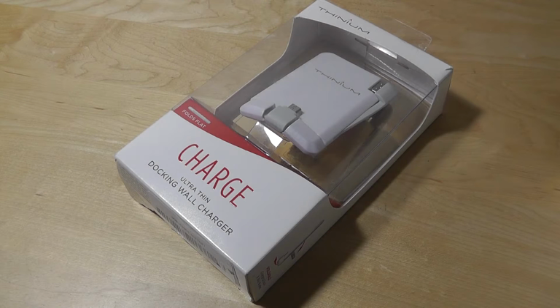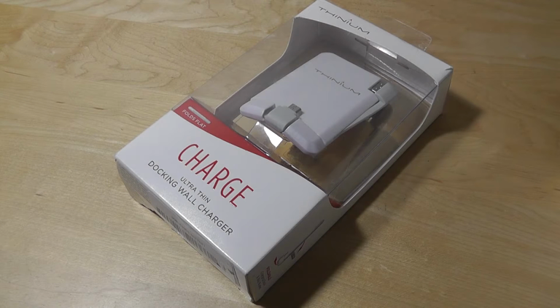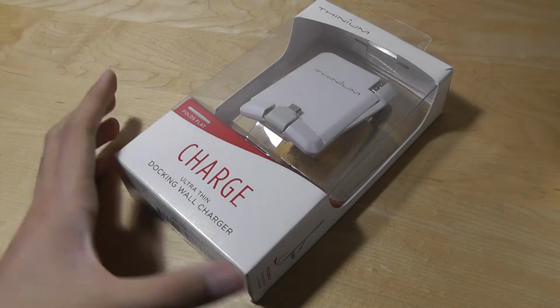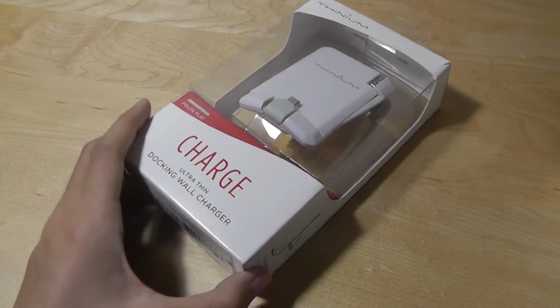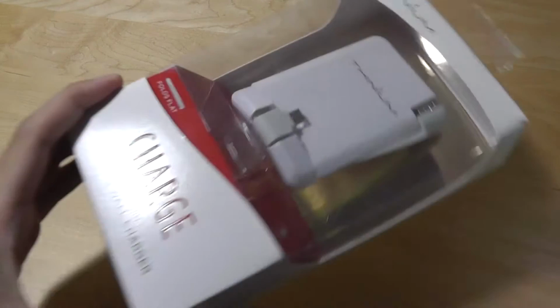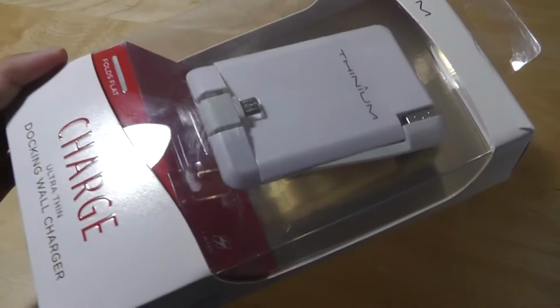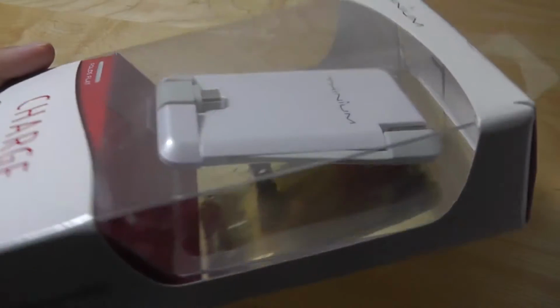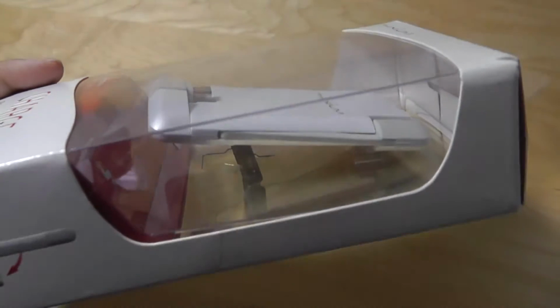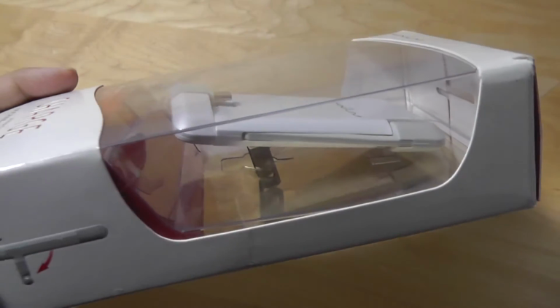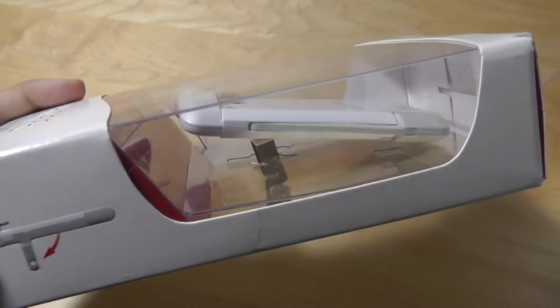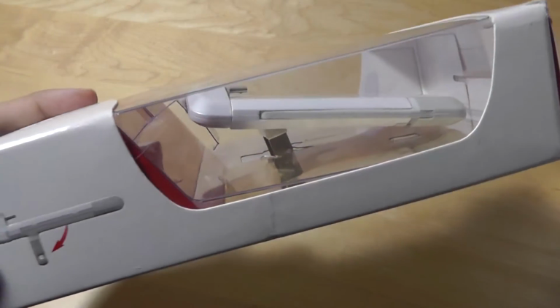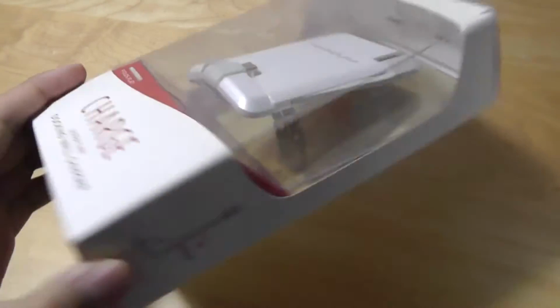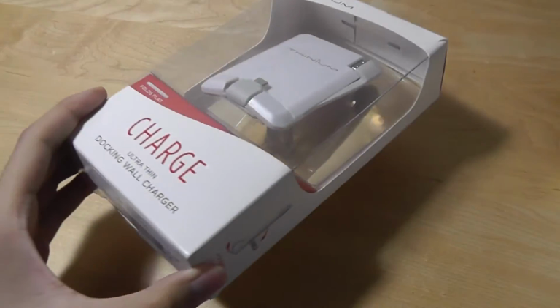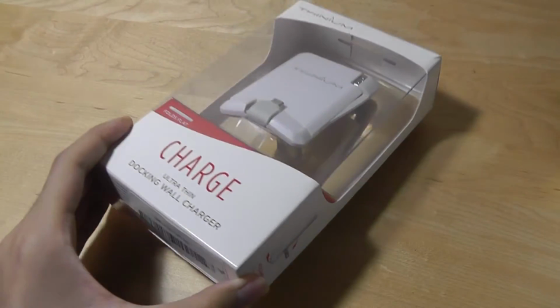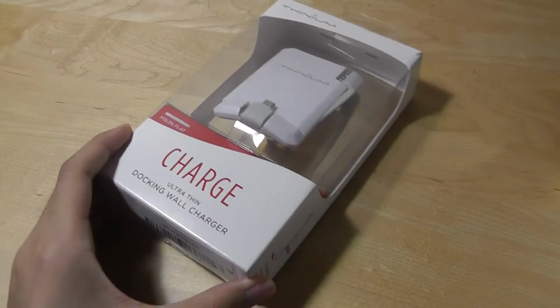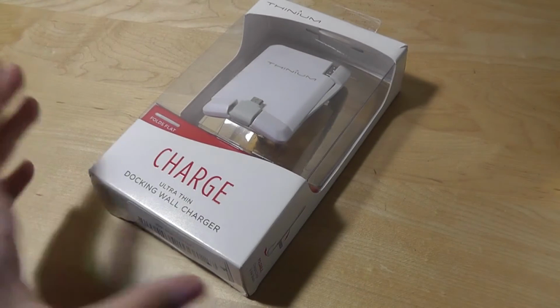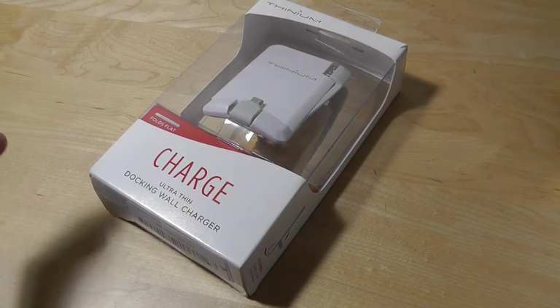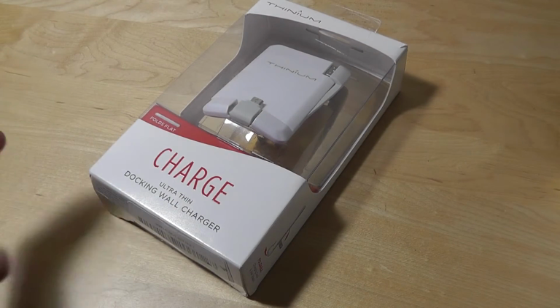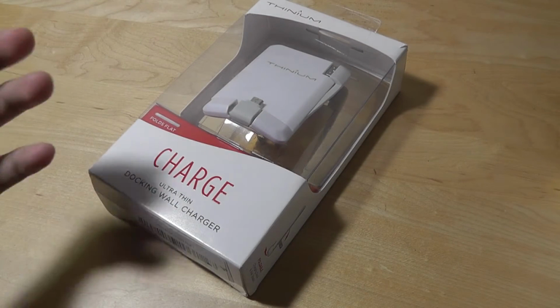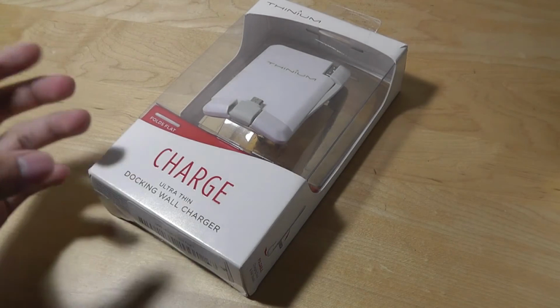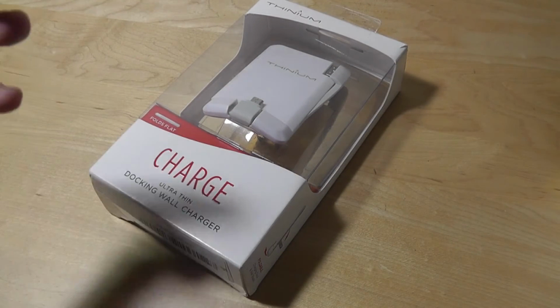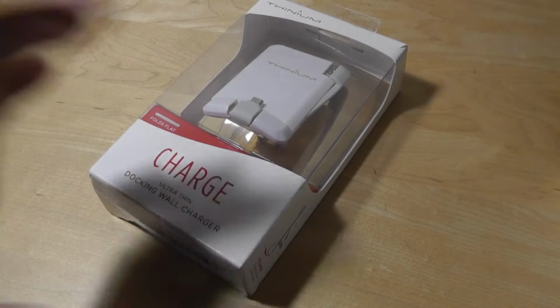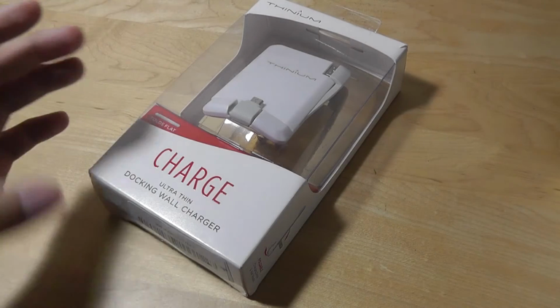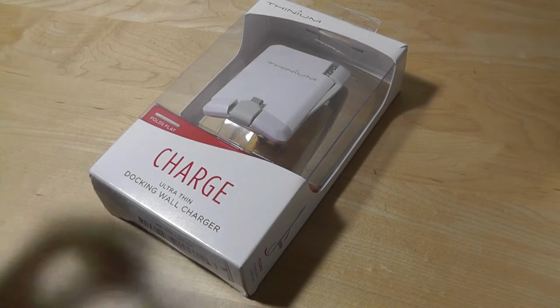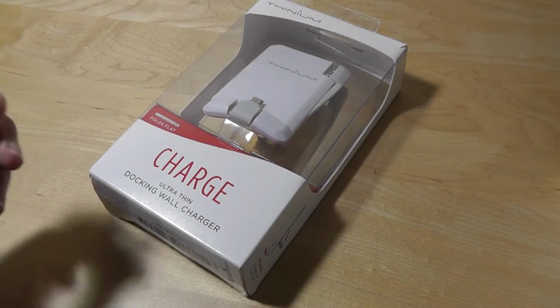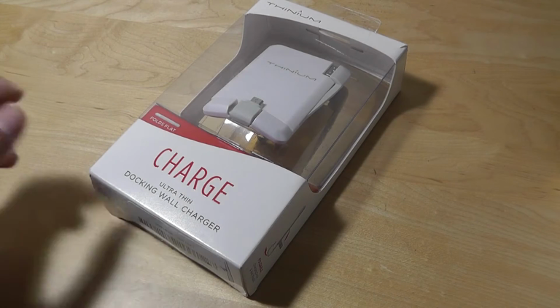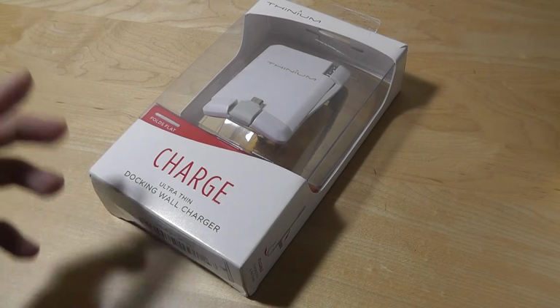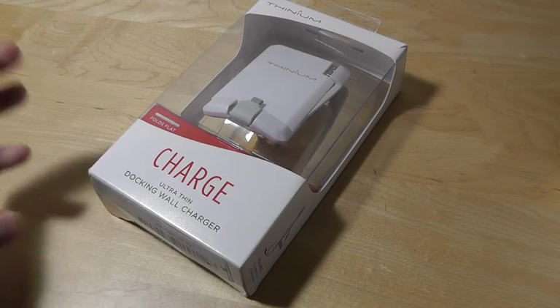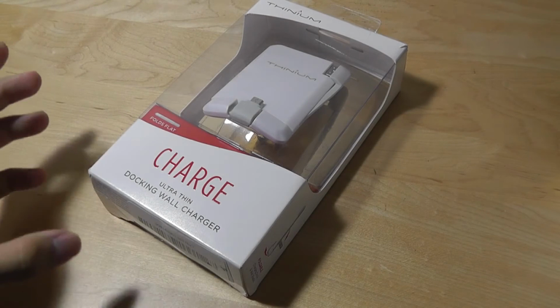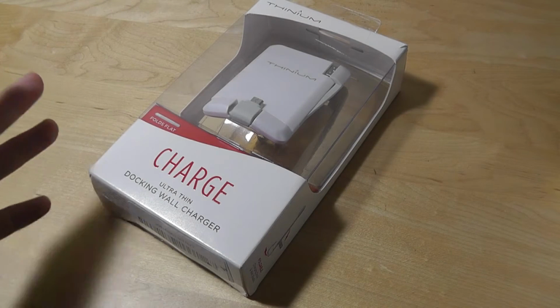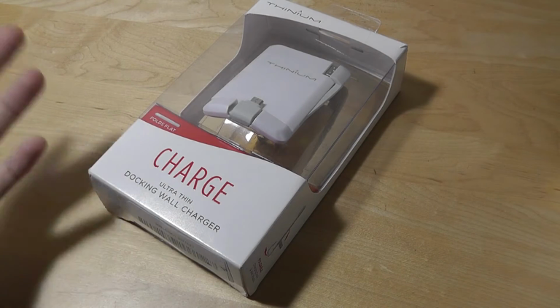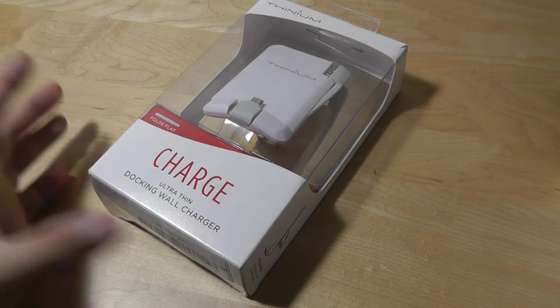So this is an all-in-one solution that's compact, easy to take with you, and doesn't take up any room at all. That makes it a lot more convenient to have everything in one instead of carrying both a cable and a separate wall plug.